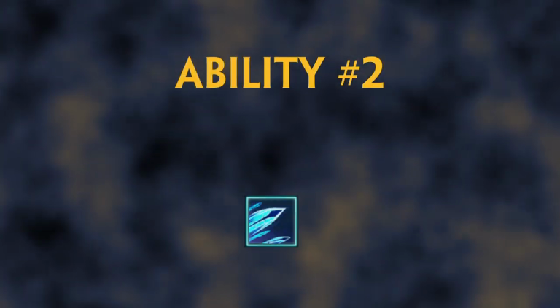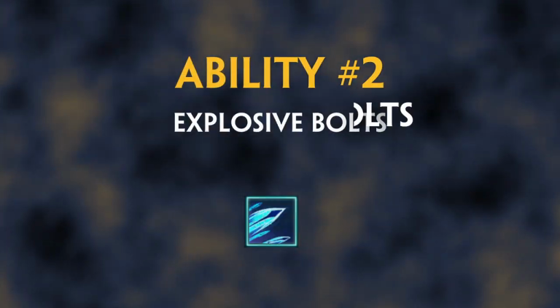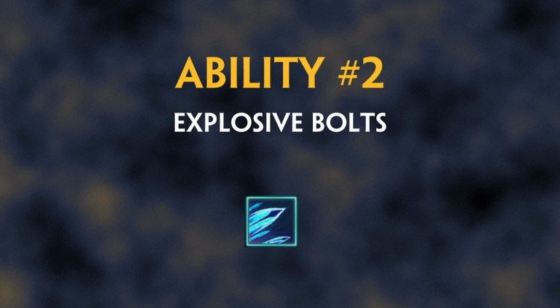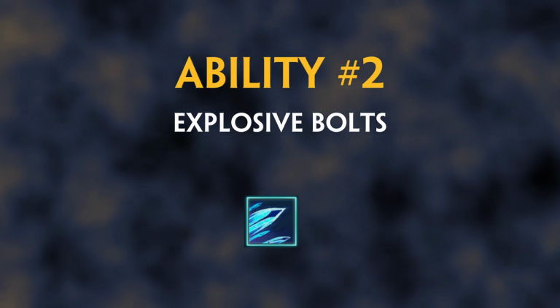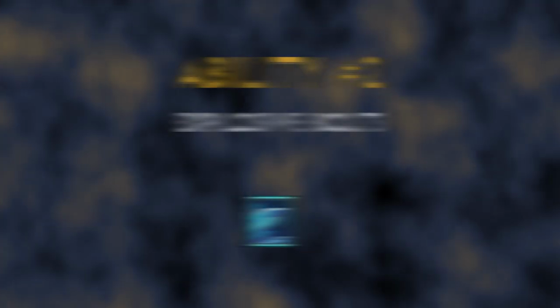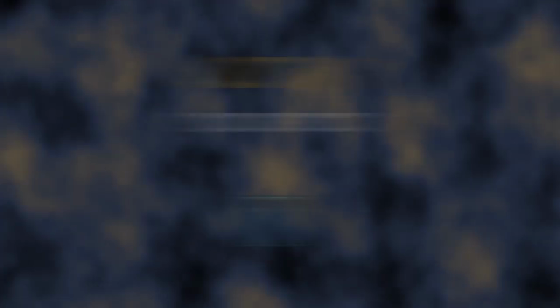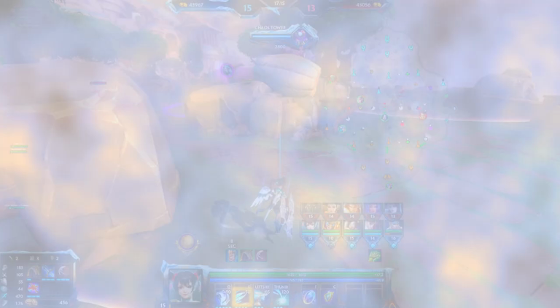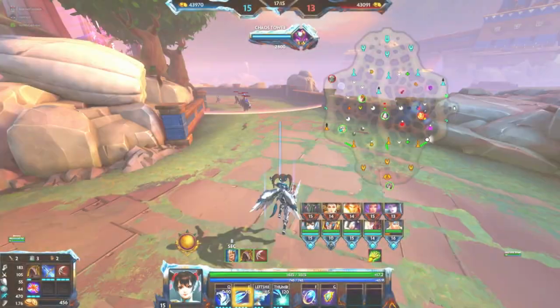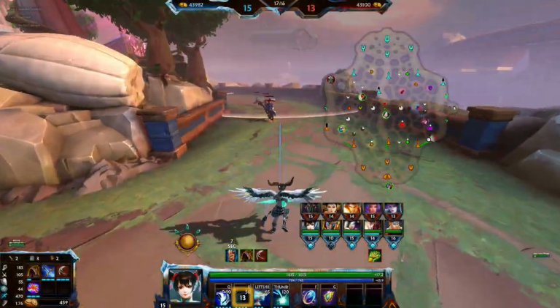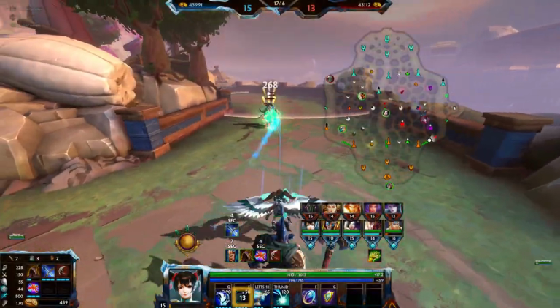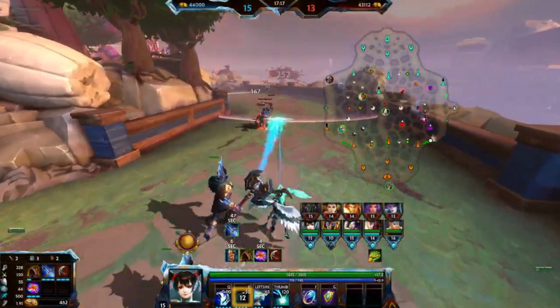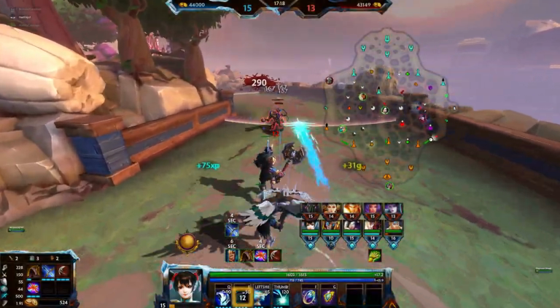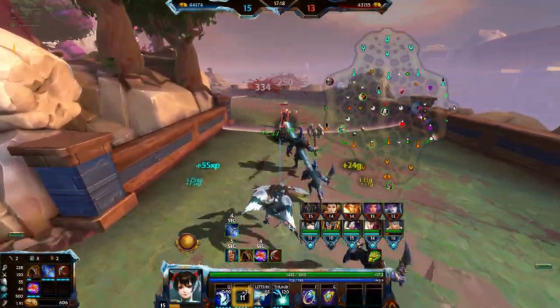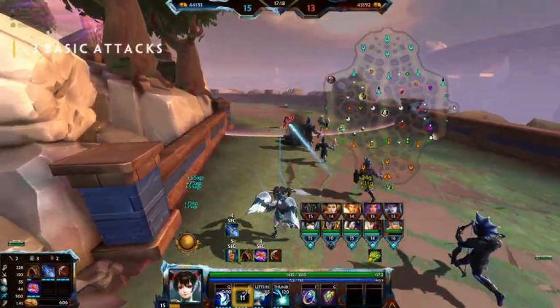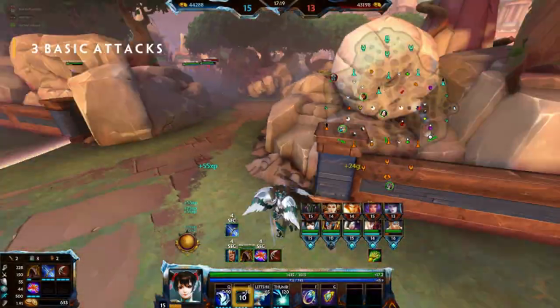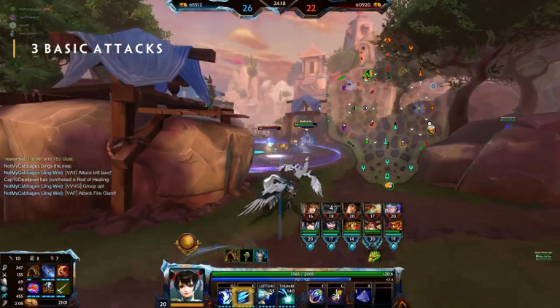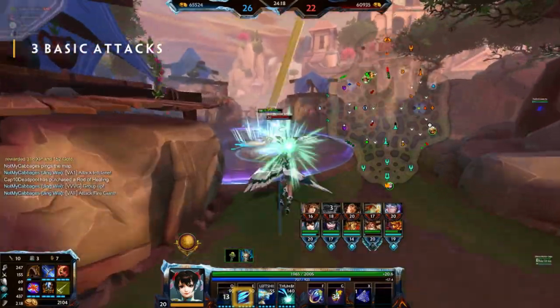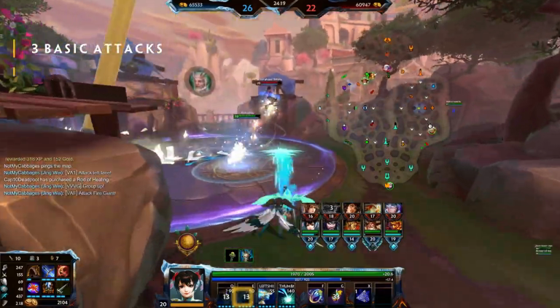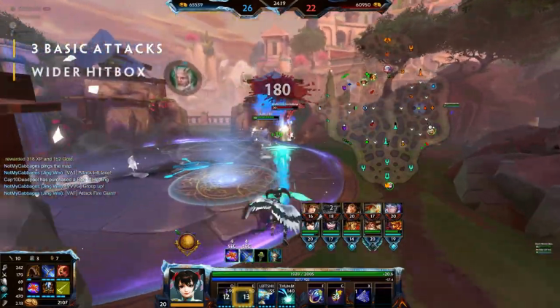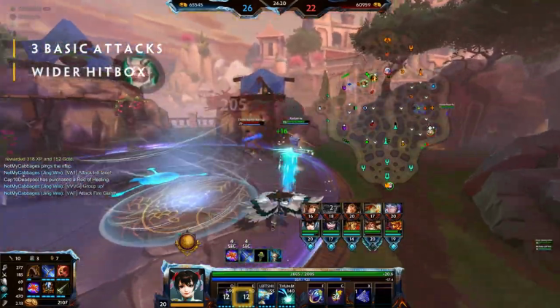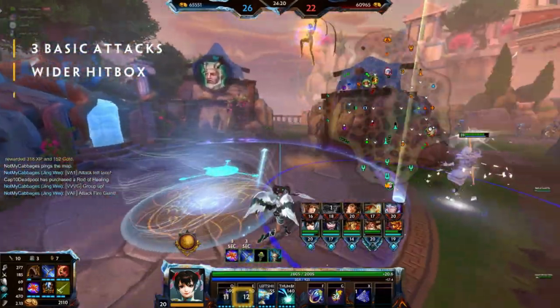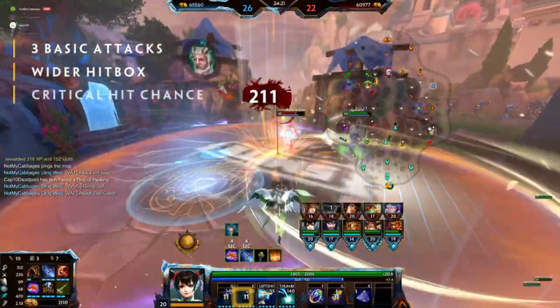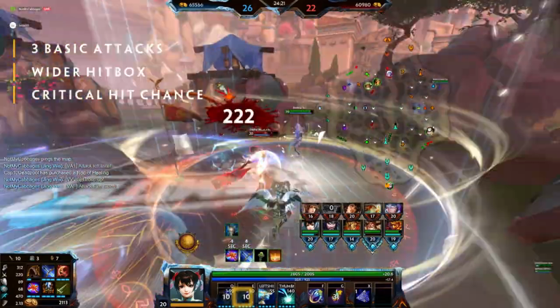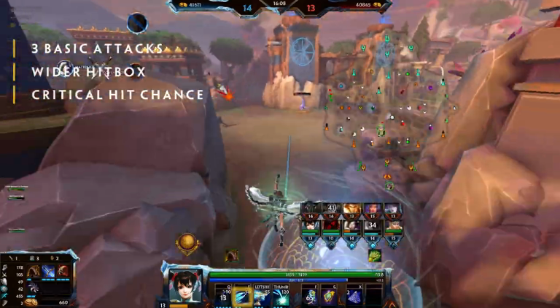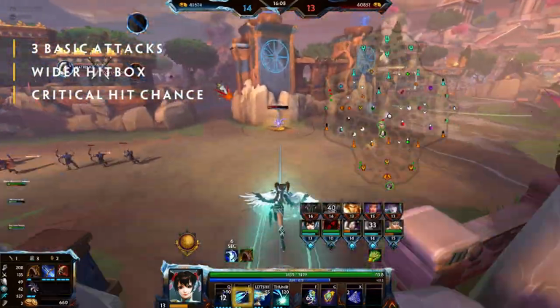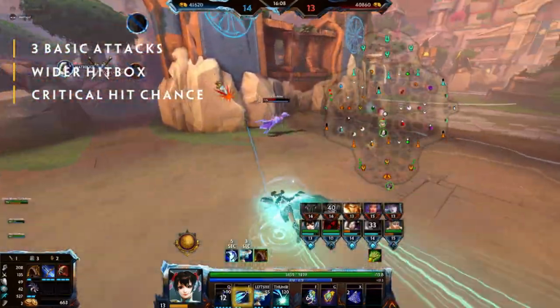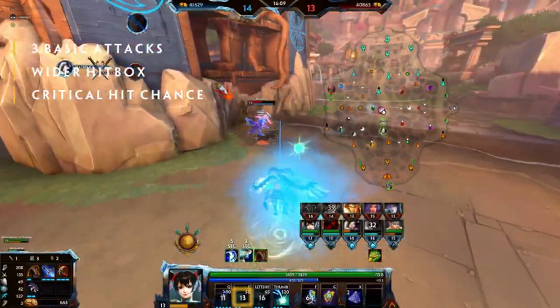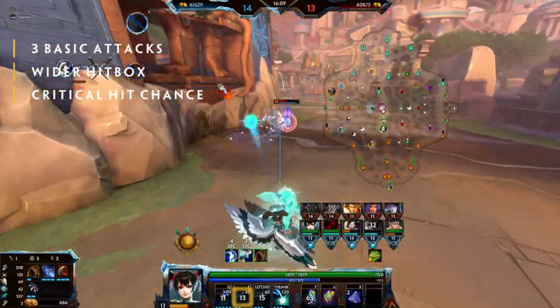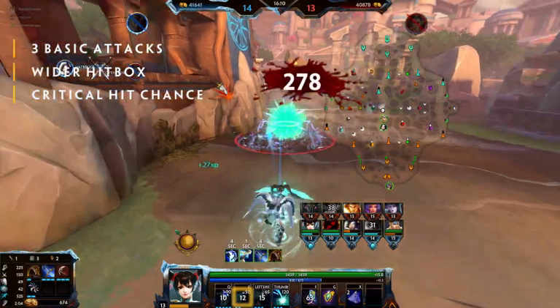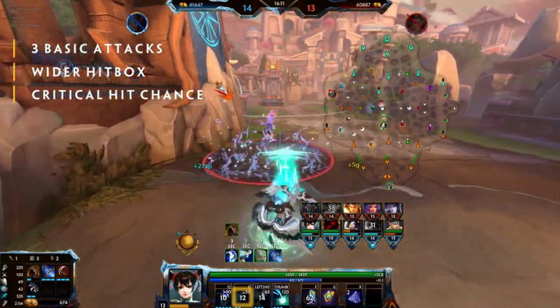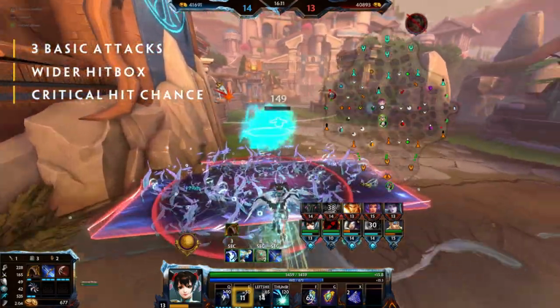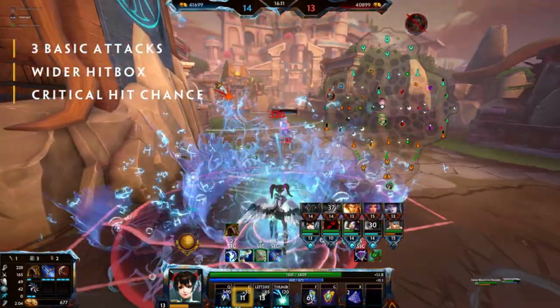Ability 2: Explosive Bolts. Jingwei will load her crossbow, augmenting her next 3 basic attacks with a wider hitbox and an increased critical hit chance. This makes hitting her basic attacks much easier.